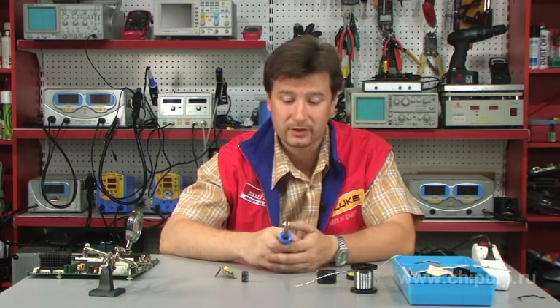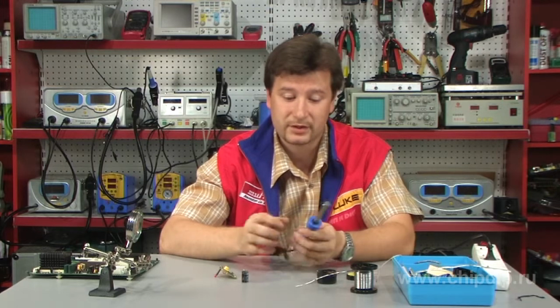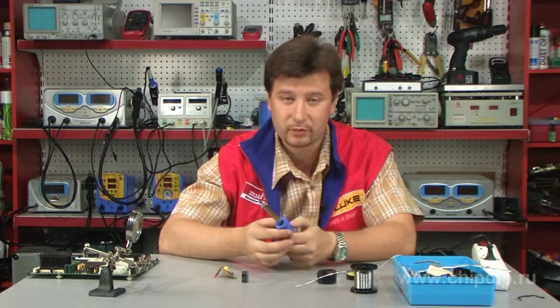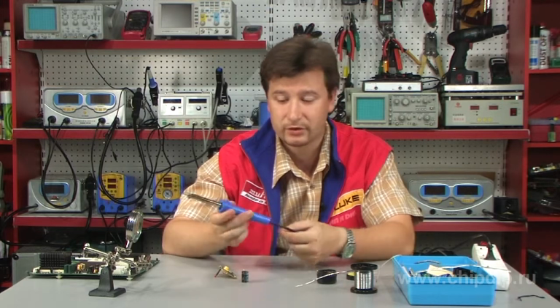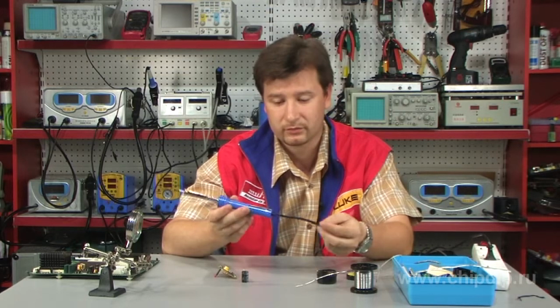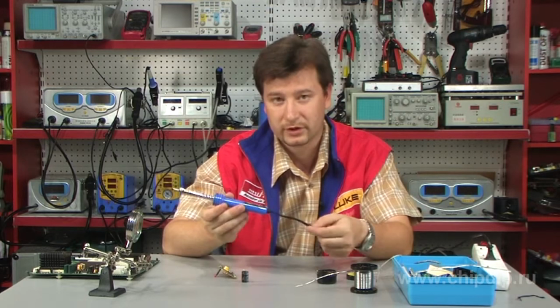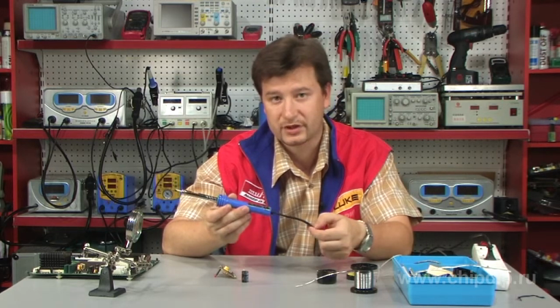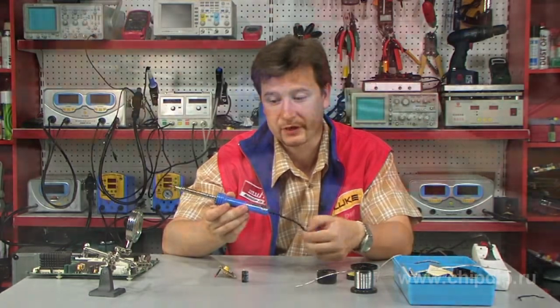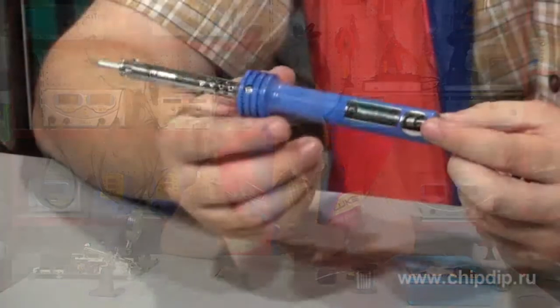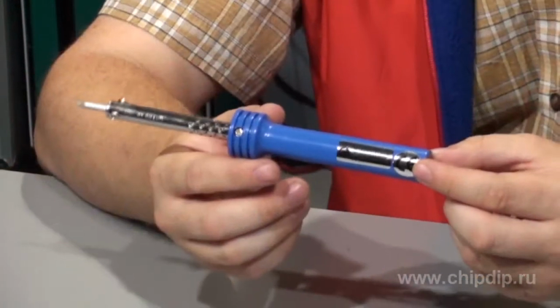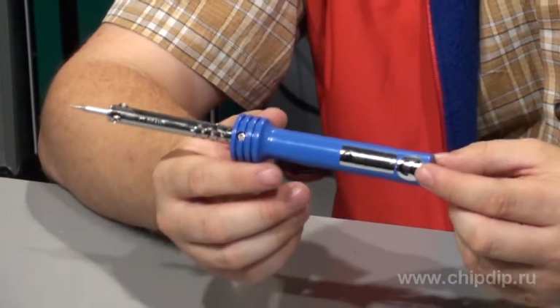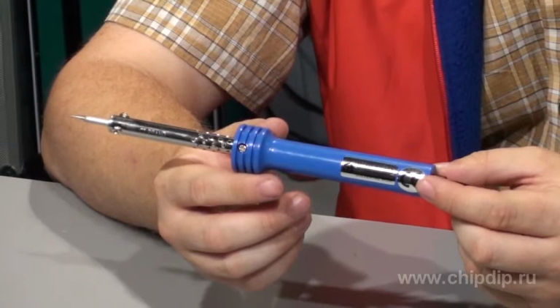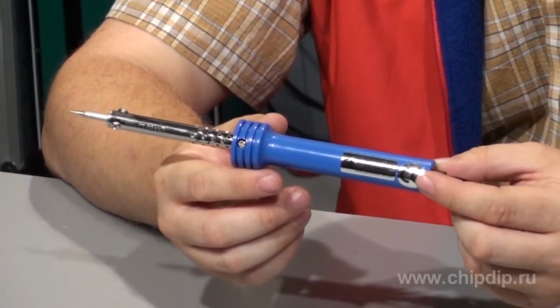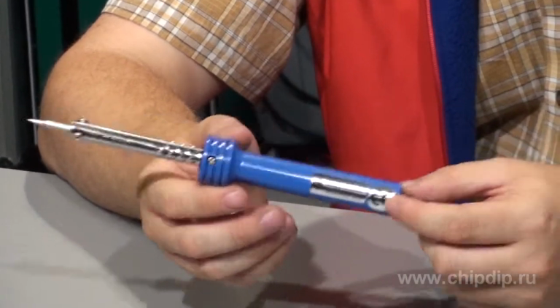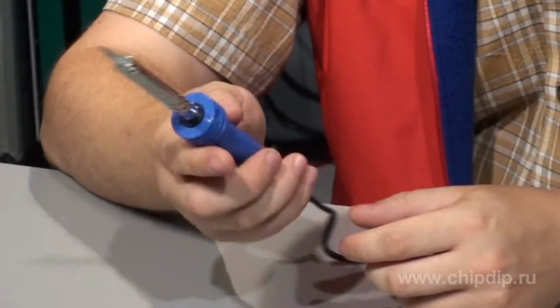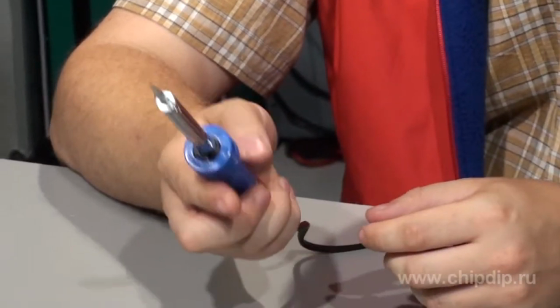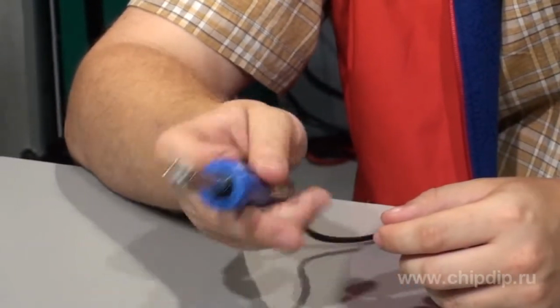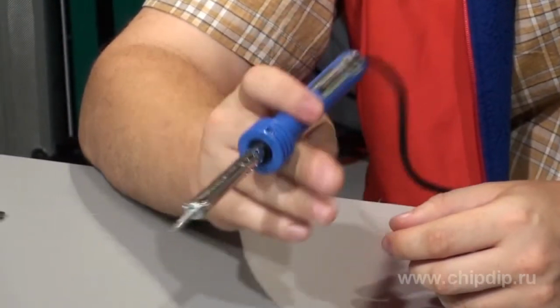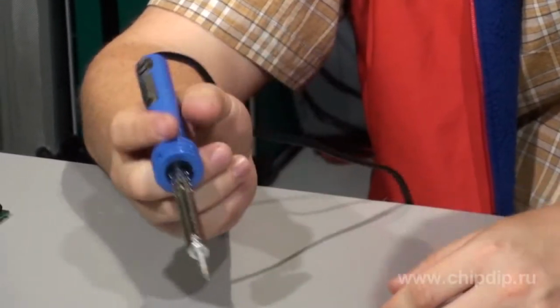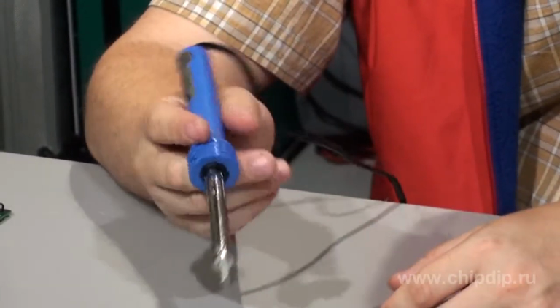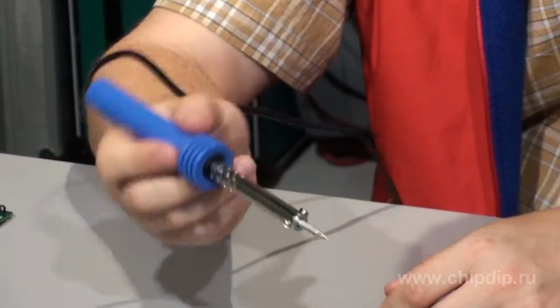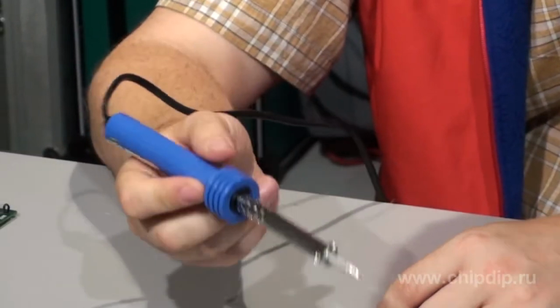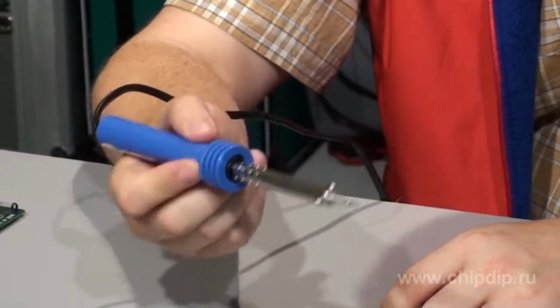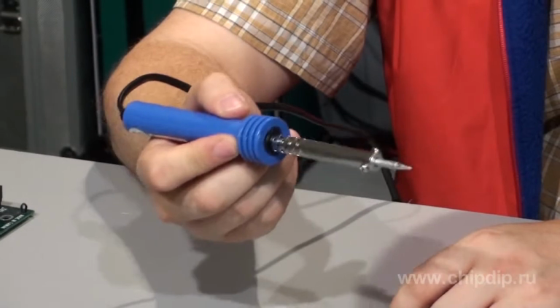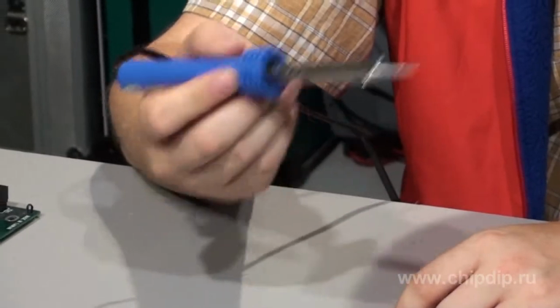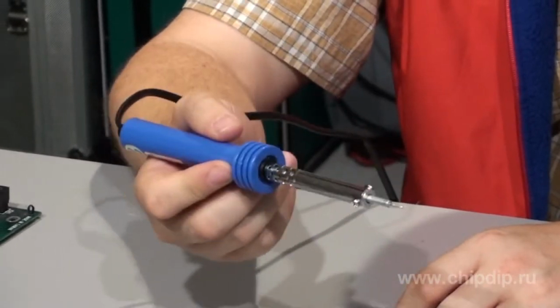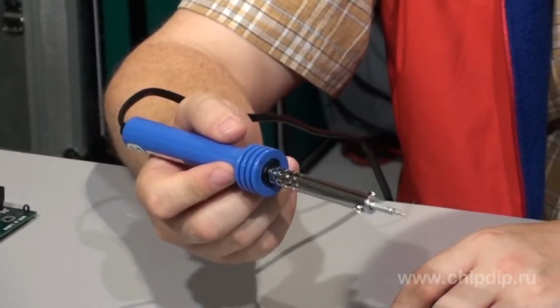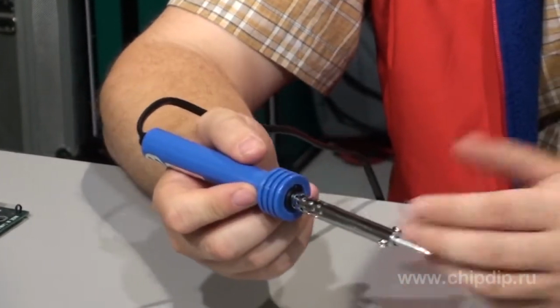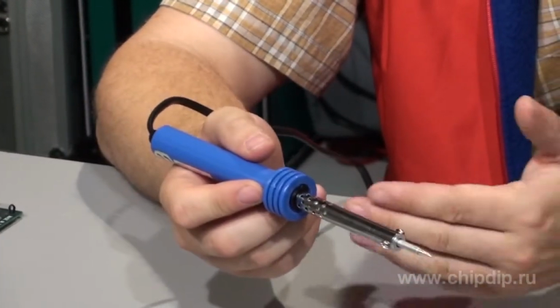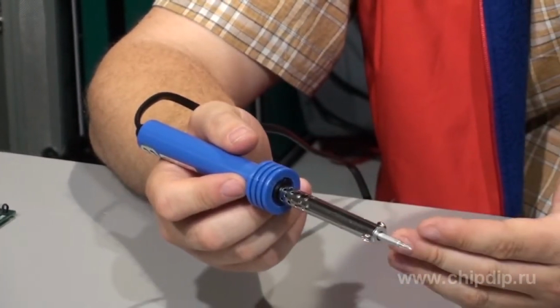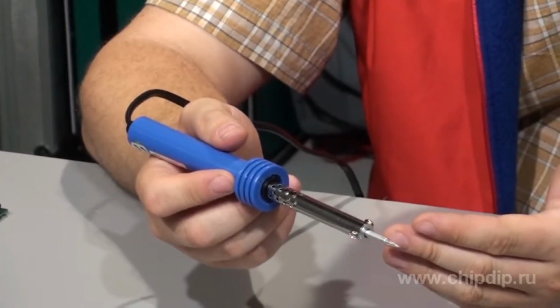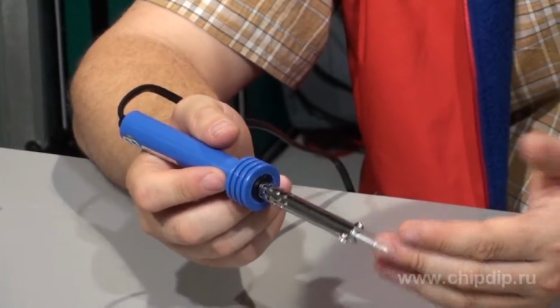What I suggest, if you don't use the soldering iron that often, is to pick a simple classical option, like this ST-38, for example. It comes with the simplest resistance heater, which is made of a high-resistivity wire.